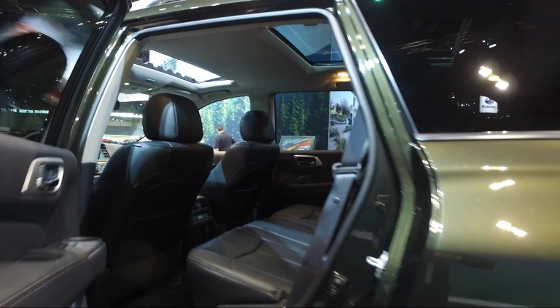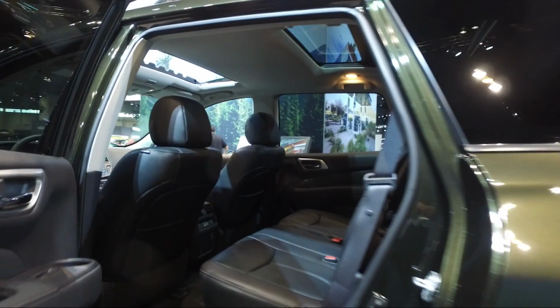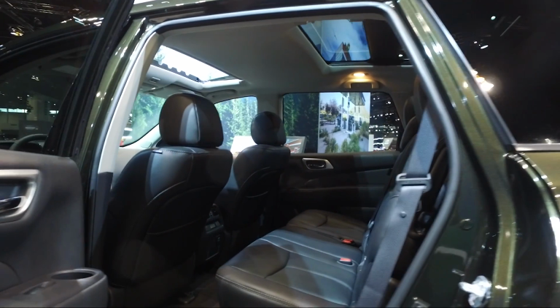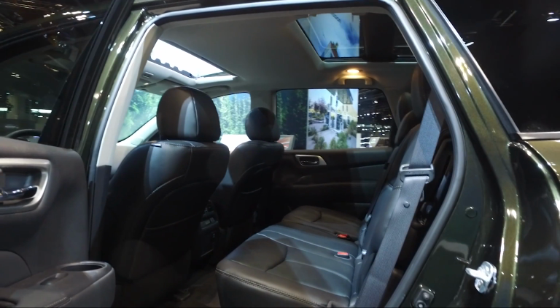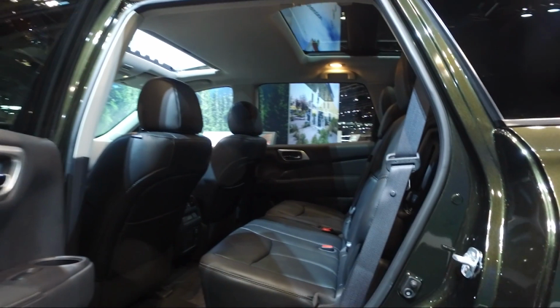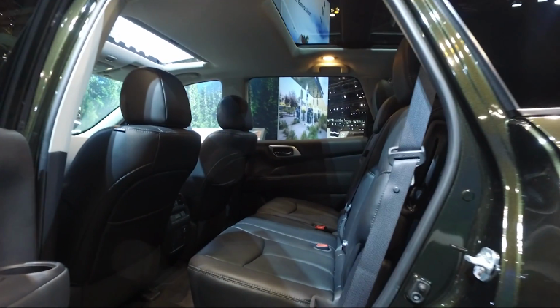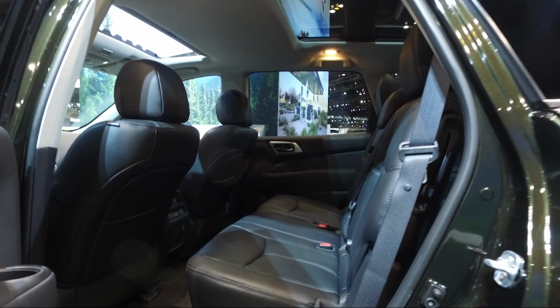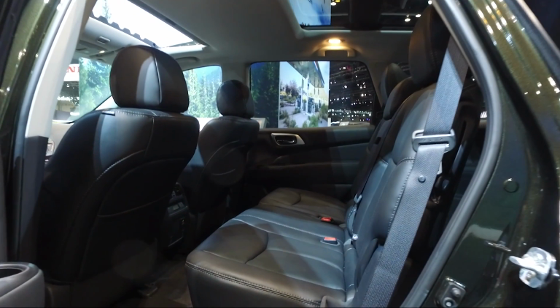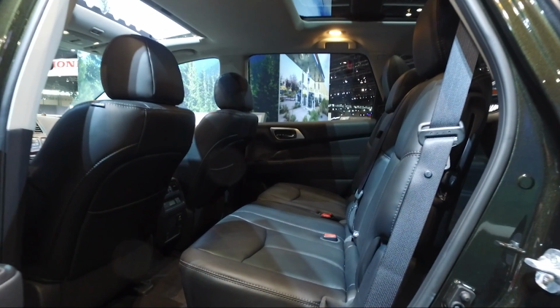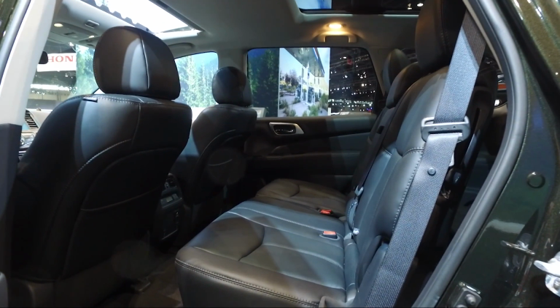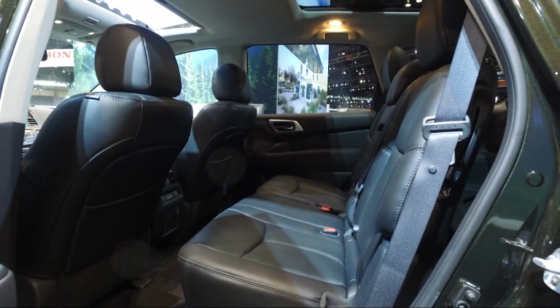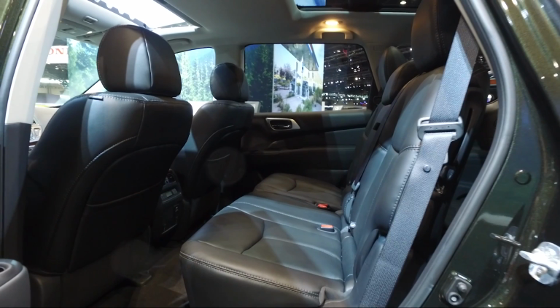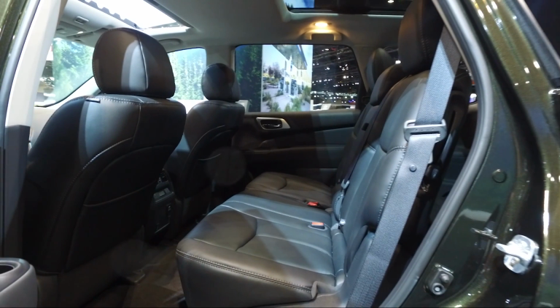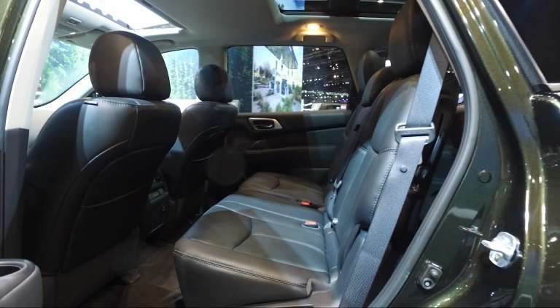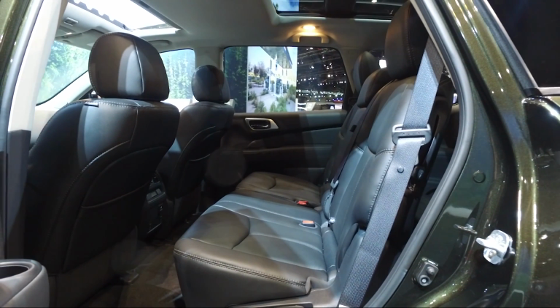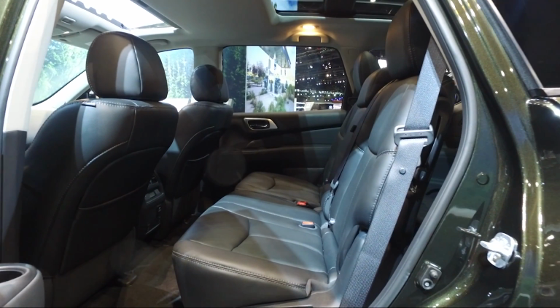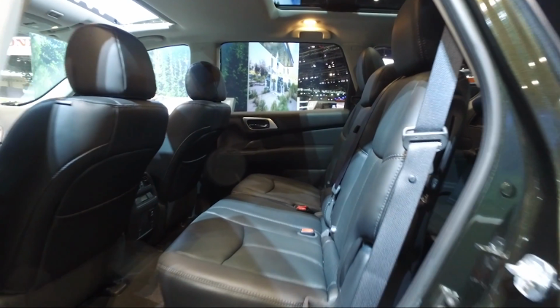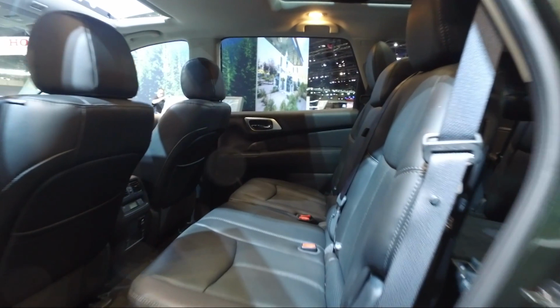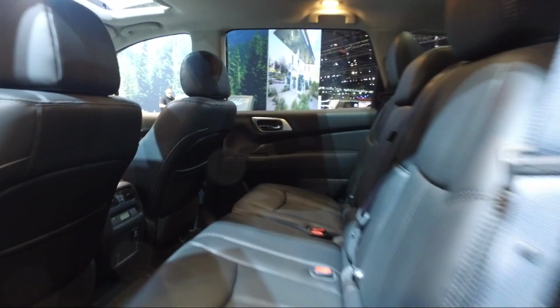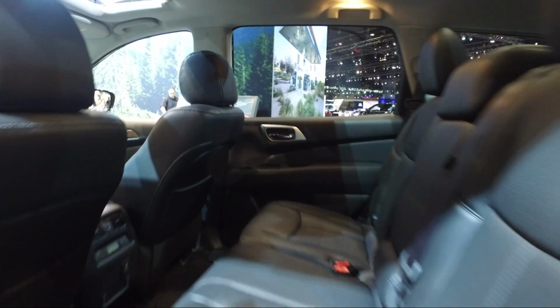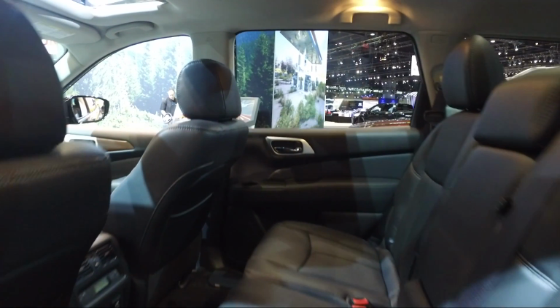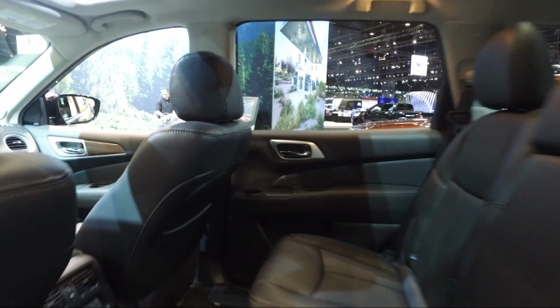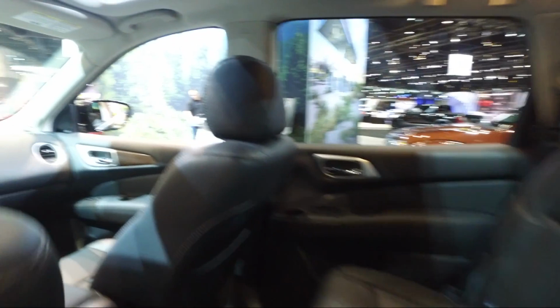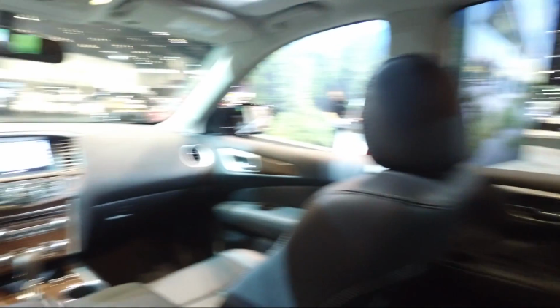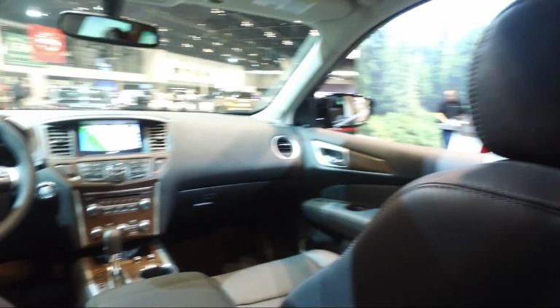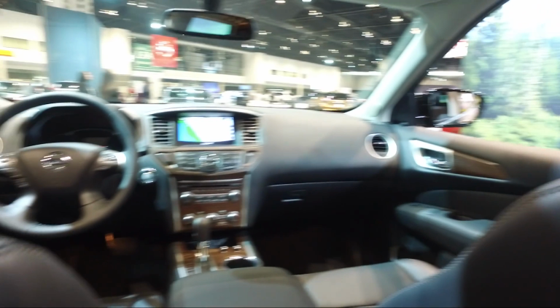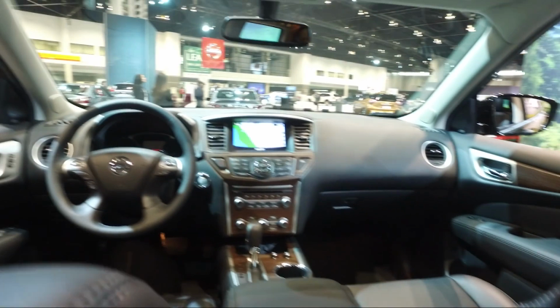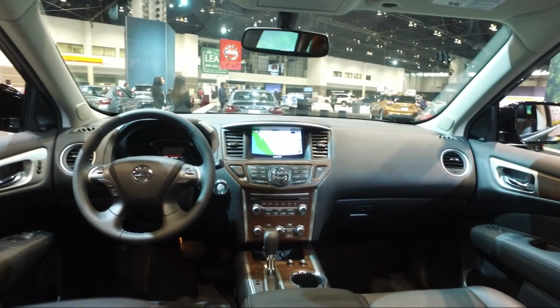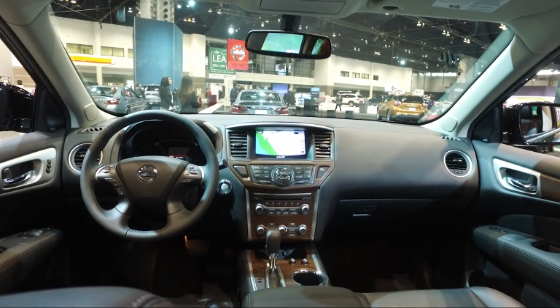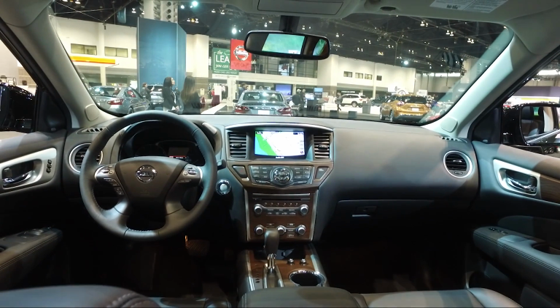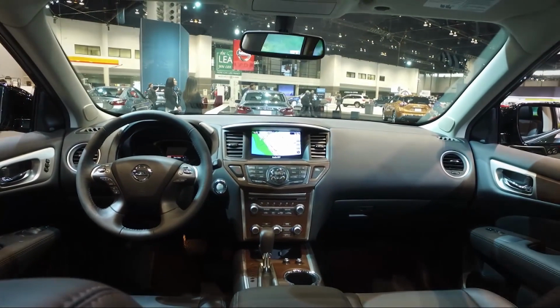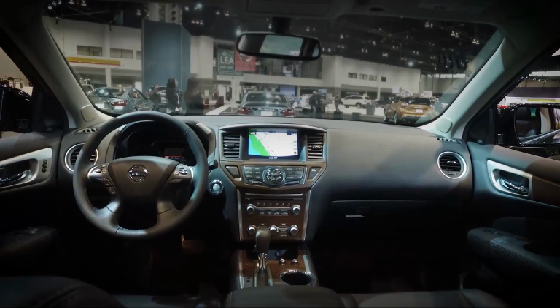Once you hop inside the Pathfinder, you'll notice there's easy access to the third row, but in the third row, space is limited — bit of a trade-off. Think of it as a row for children rather than adults; you wouldn't want to put your big friends back there.